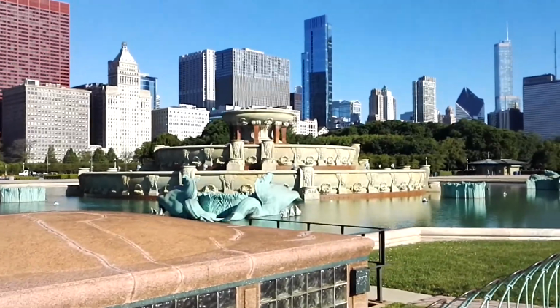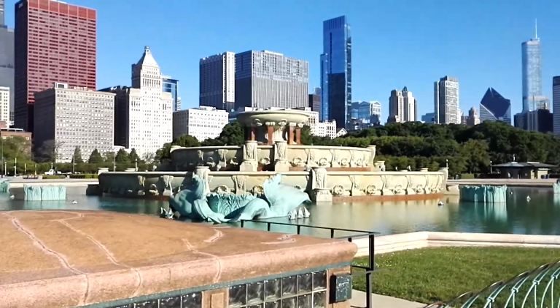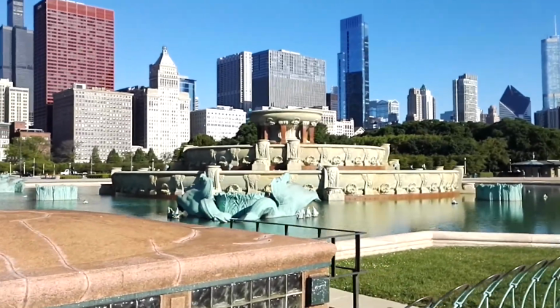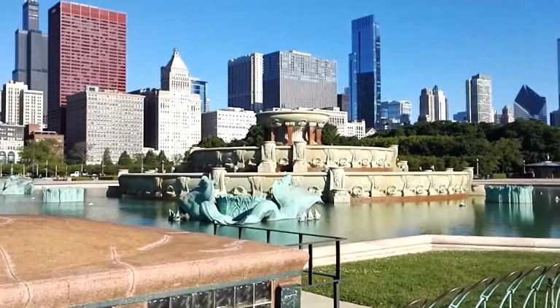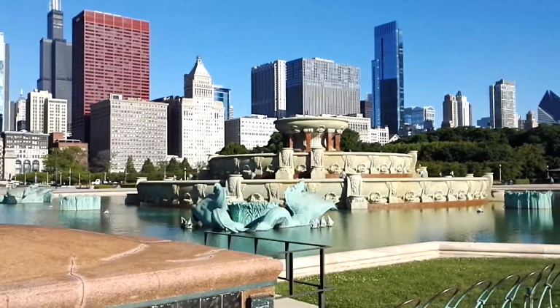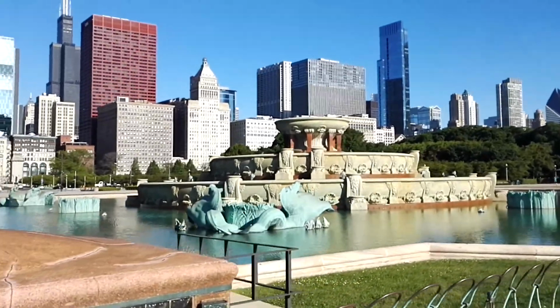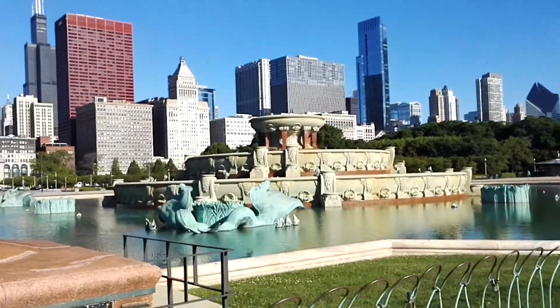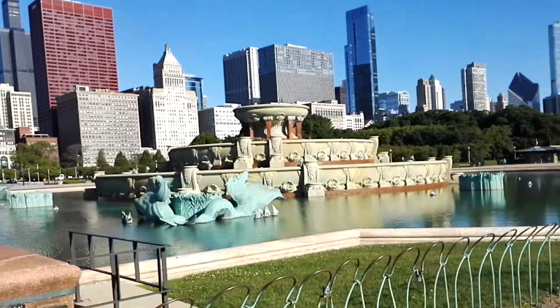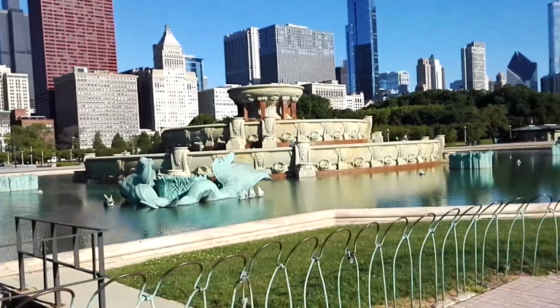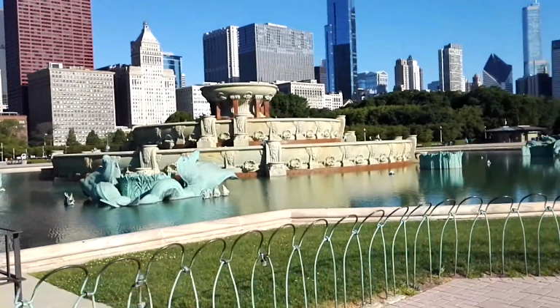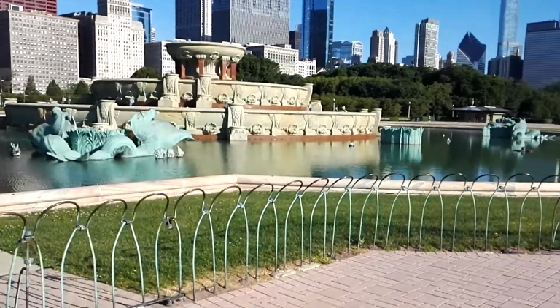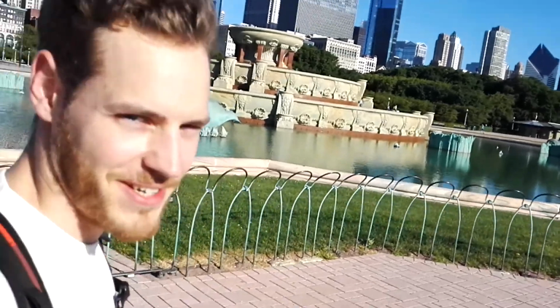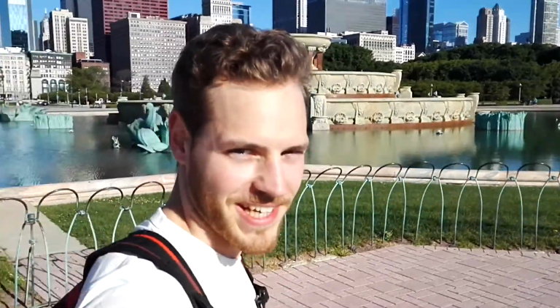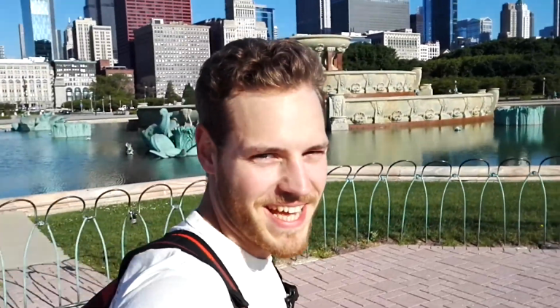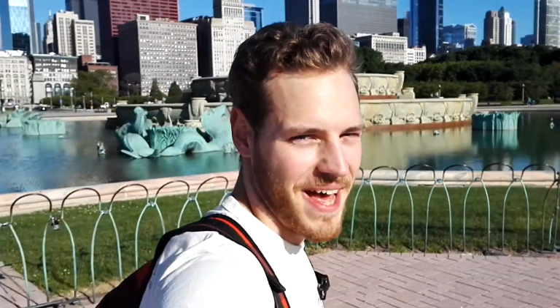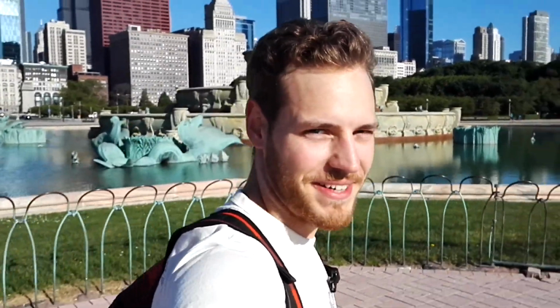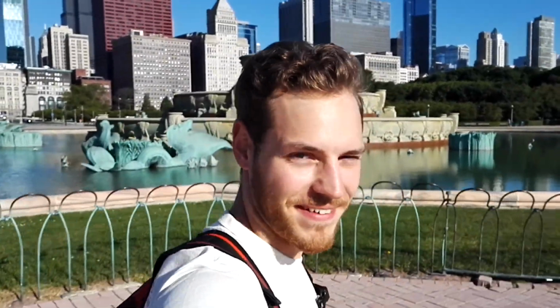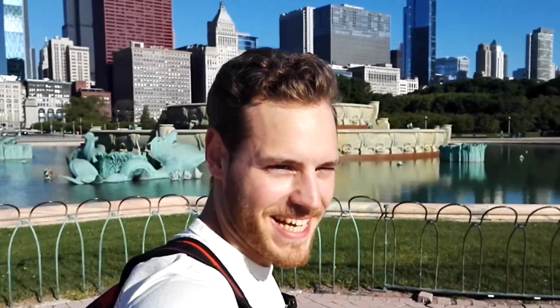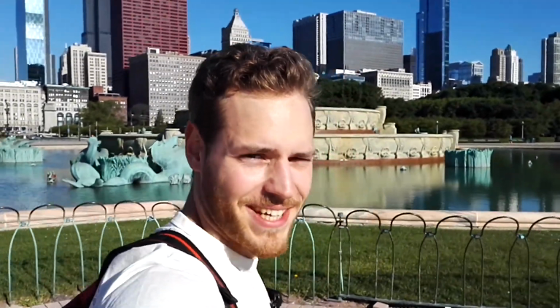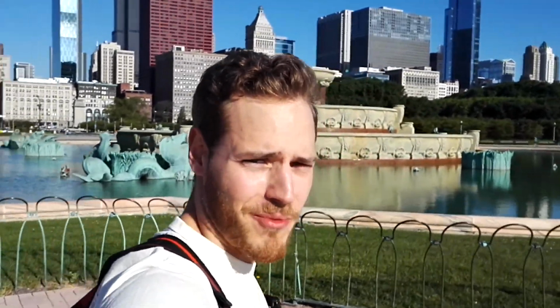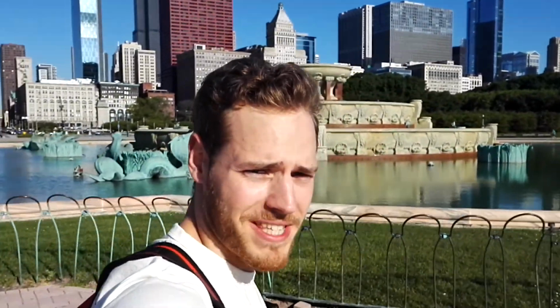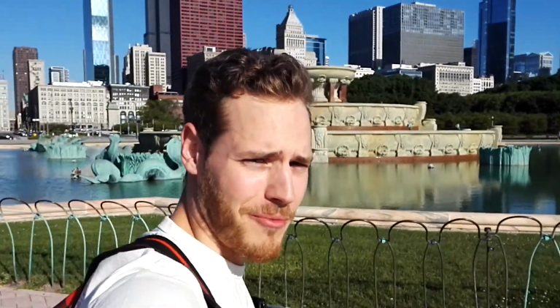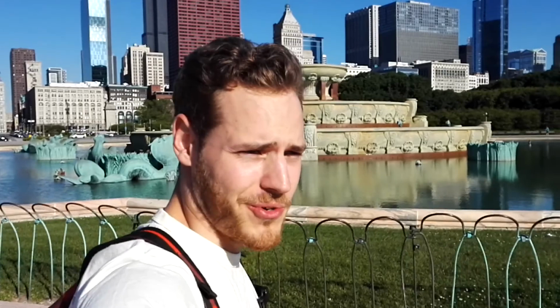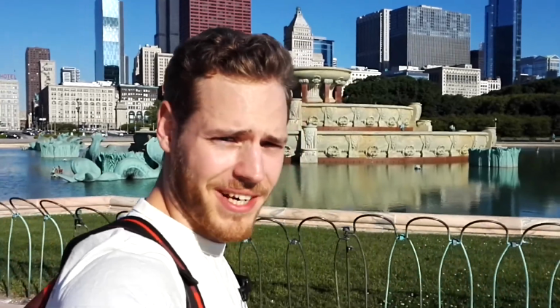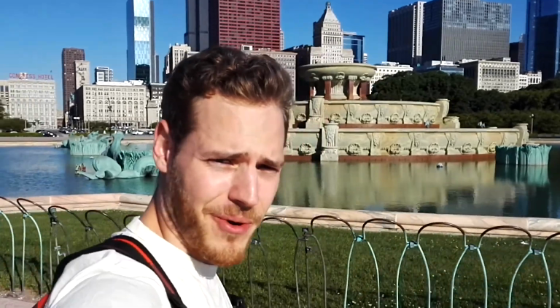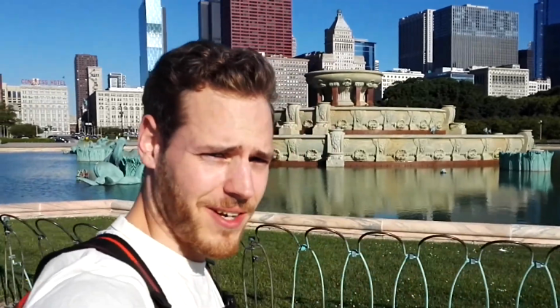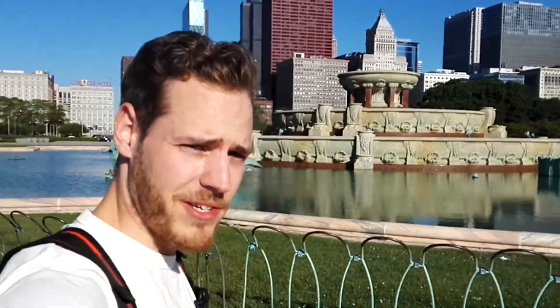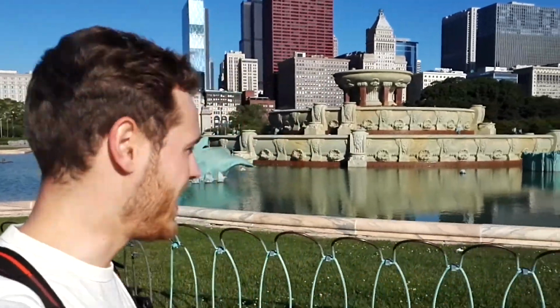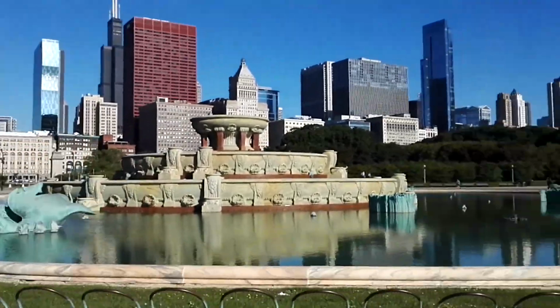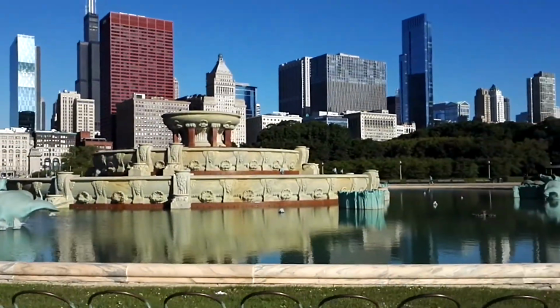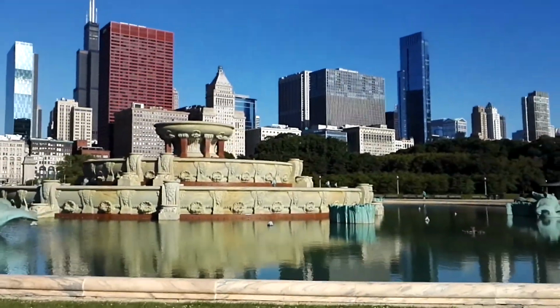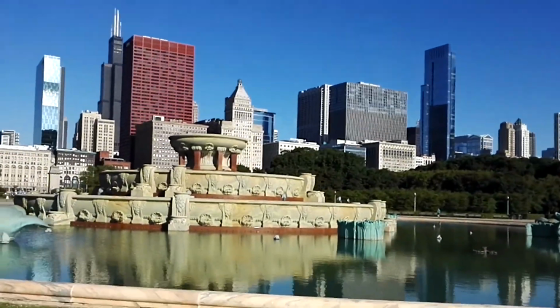This is Buckingham Fountain right here — or as it's known for my generation, the Albandi Fountain. It's so much more impressive when the water is running. I don't know why it's not operational today, but maybe later.